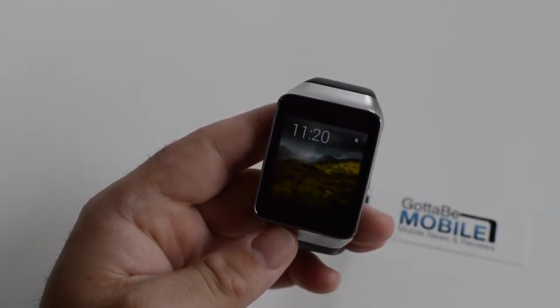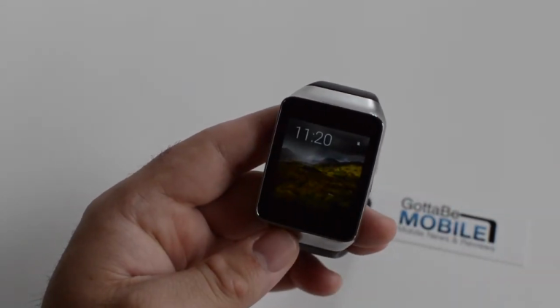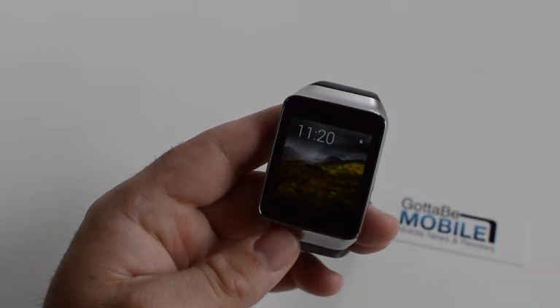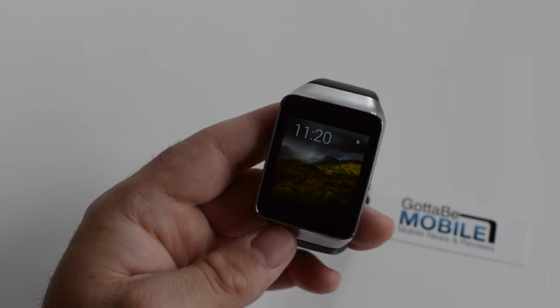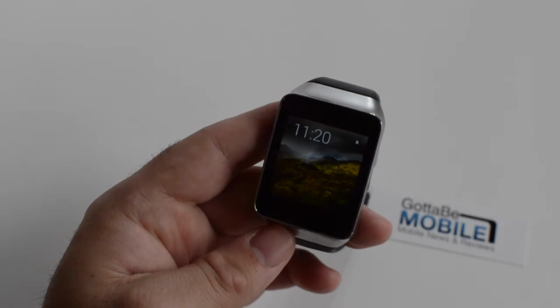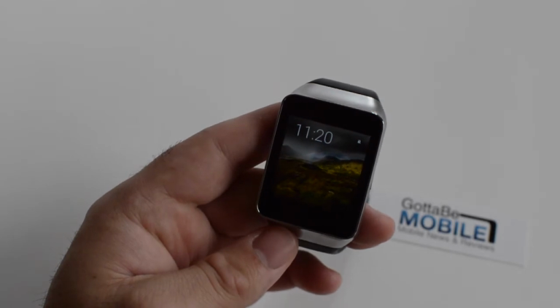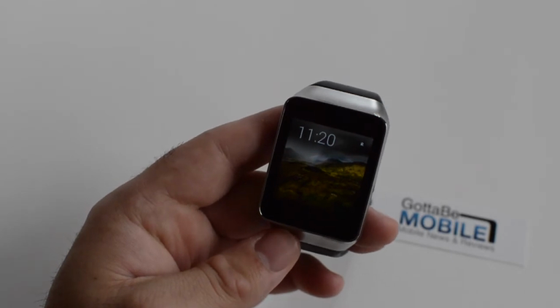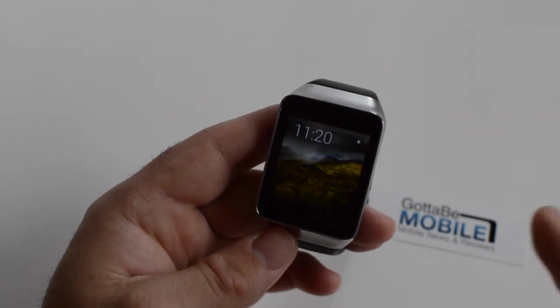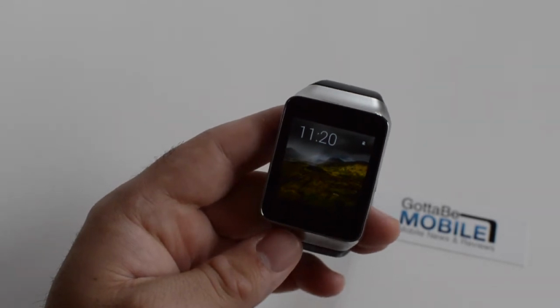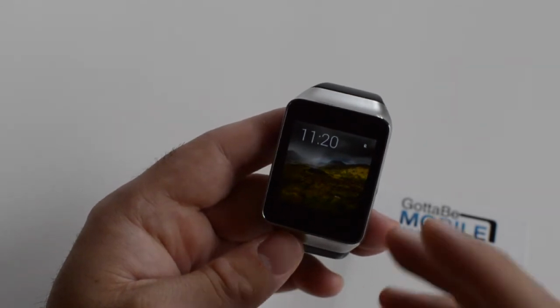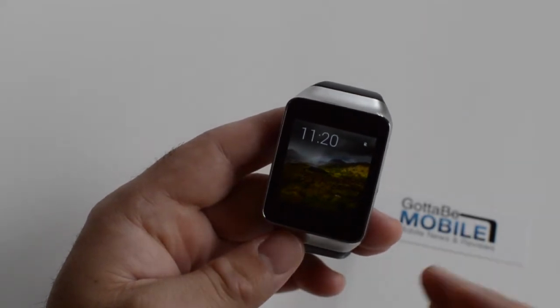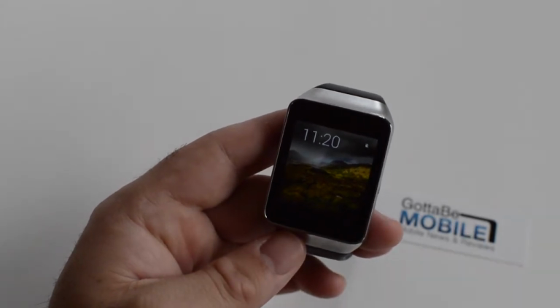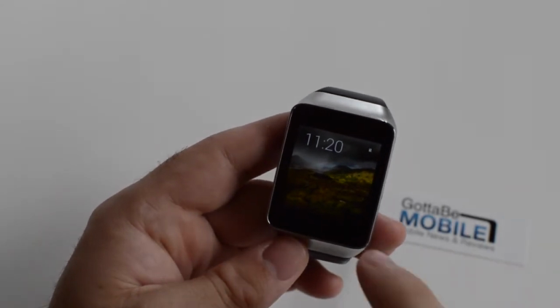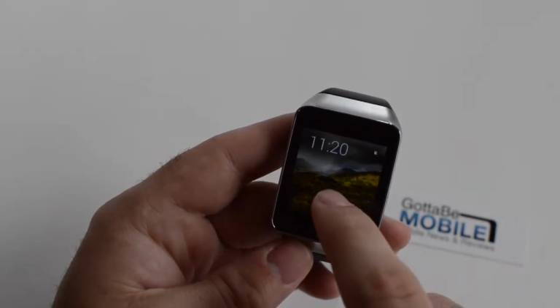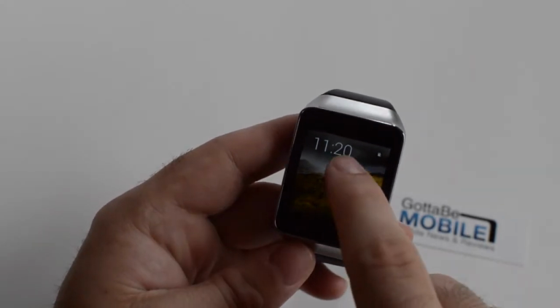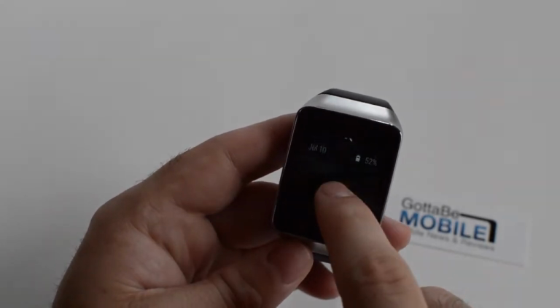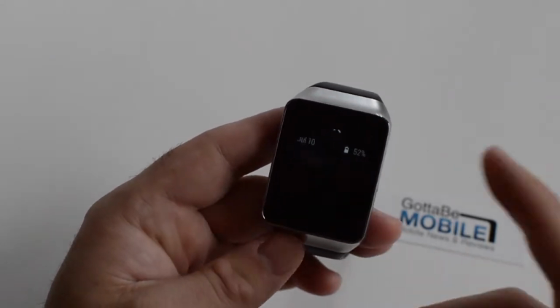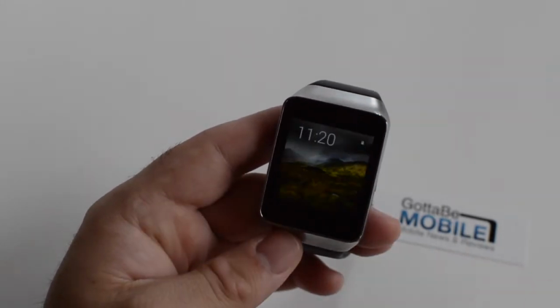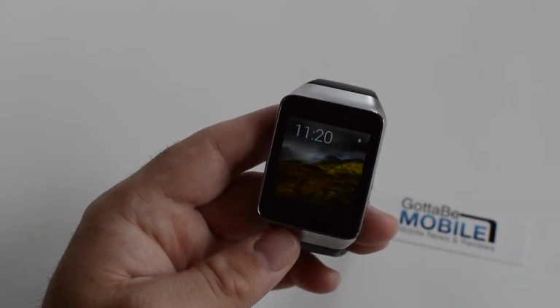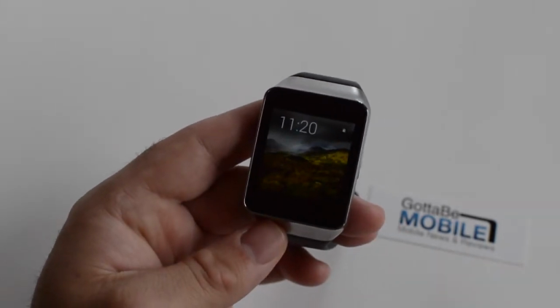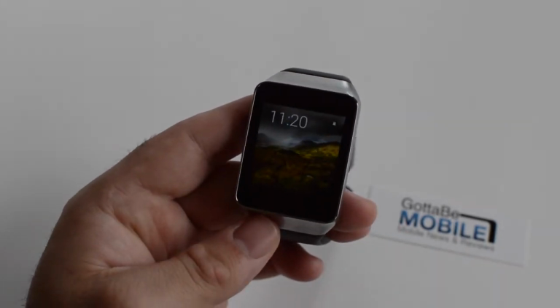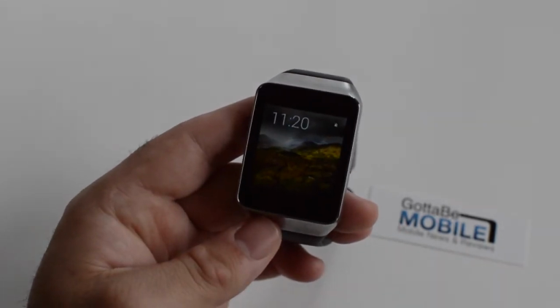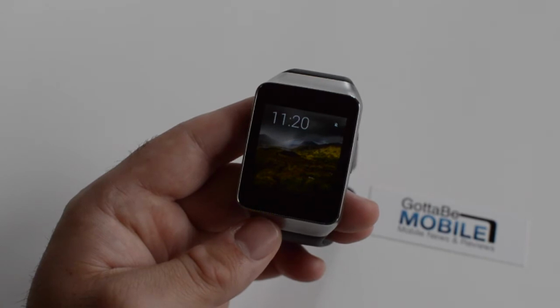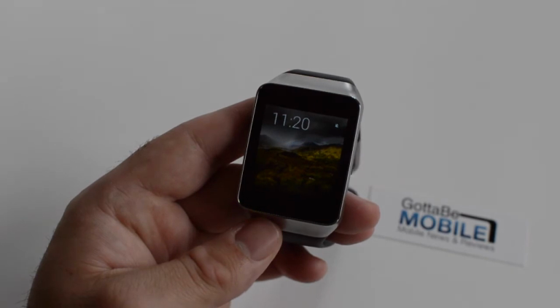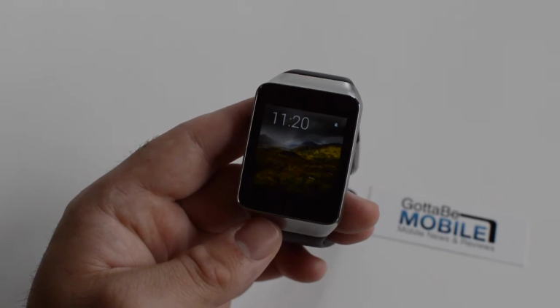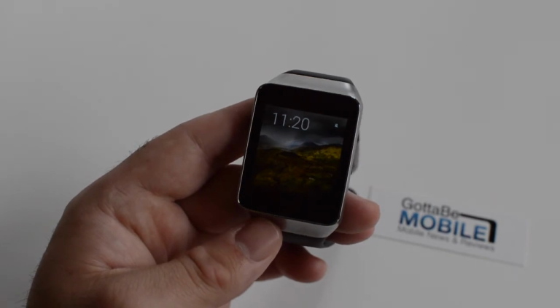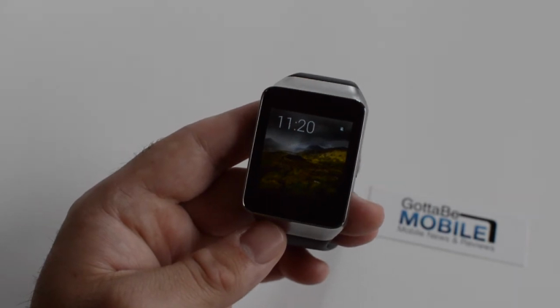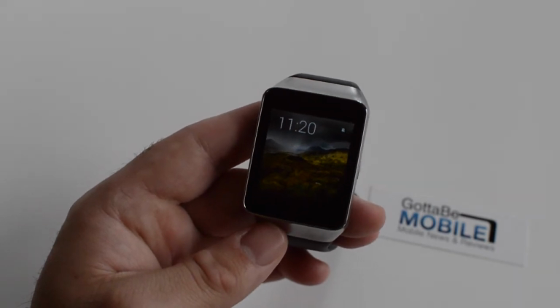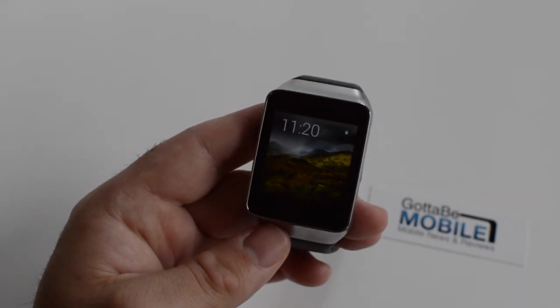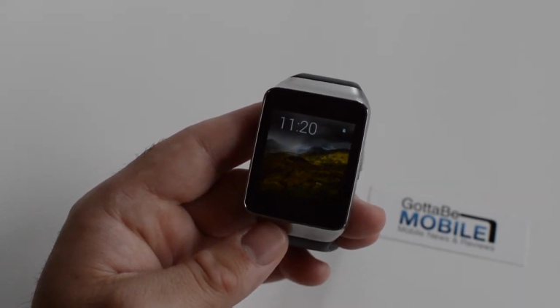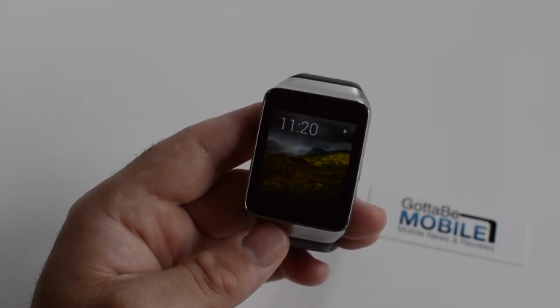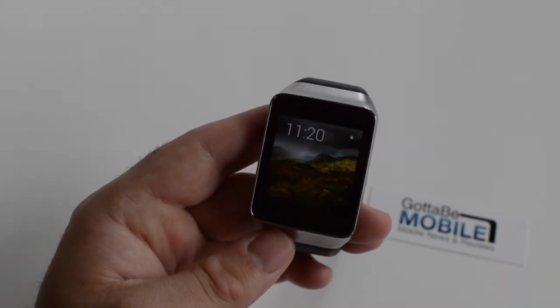Obviously it's very simple here, there's not a lot of things to do — a couple of swipes and taps to actually interact with the device. So really quickly here we're going to show you how to turn up or down the screen brightness.